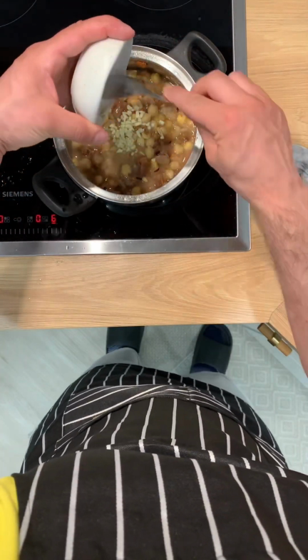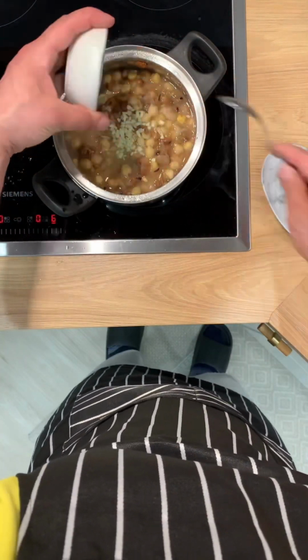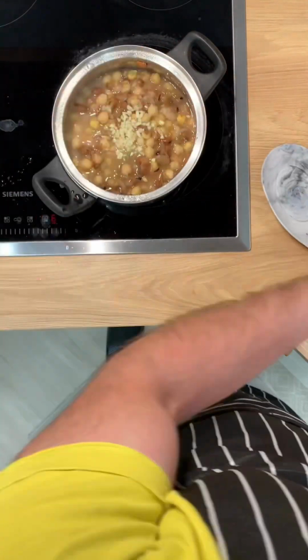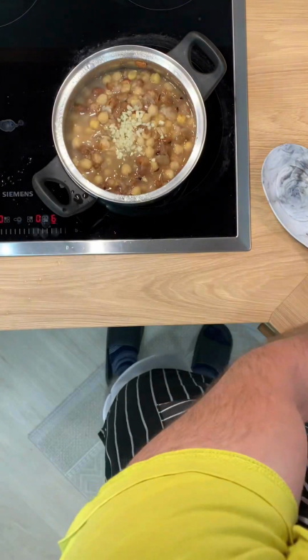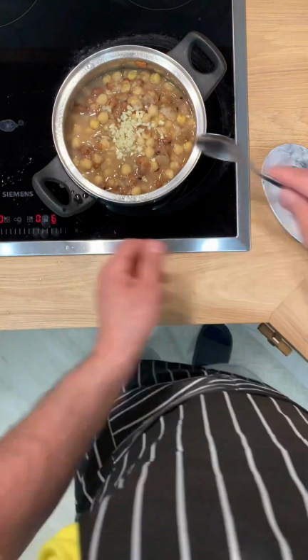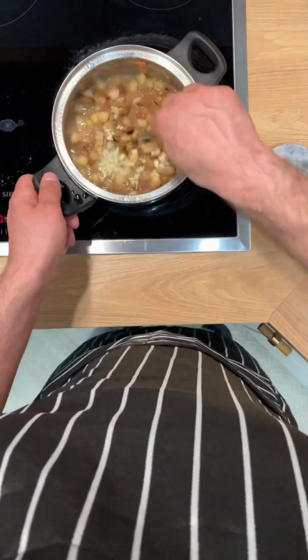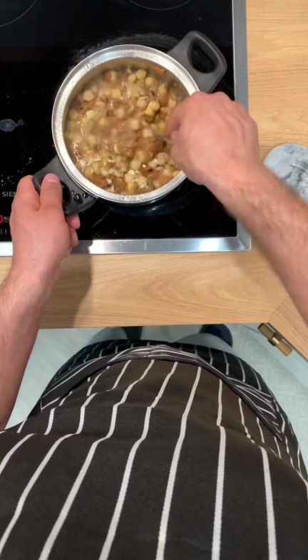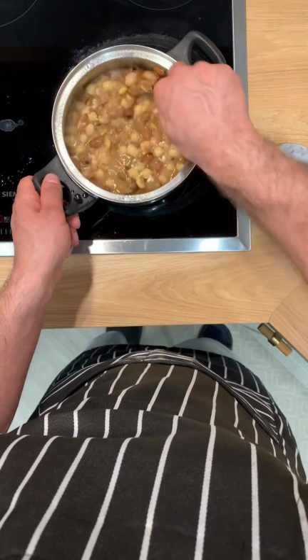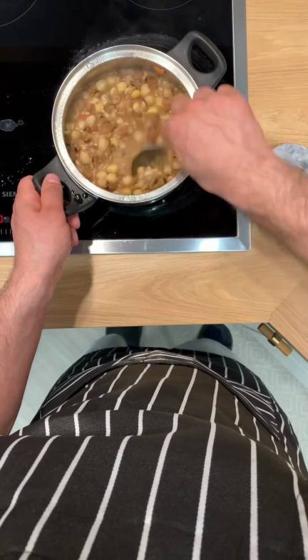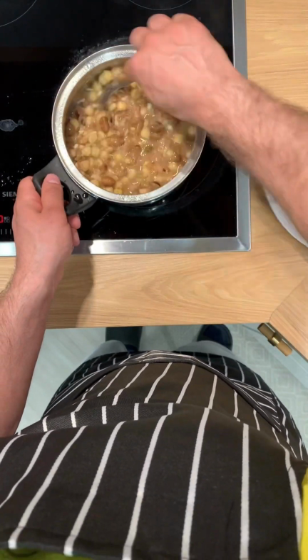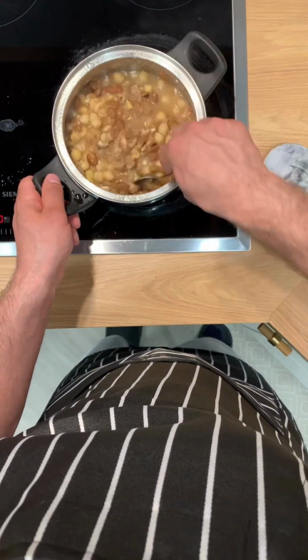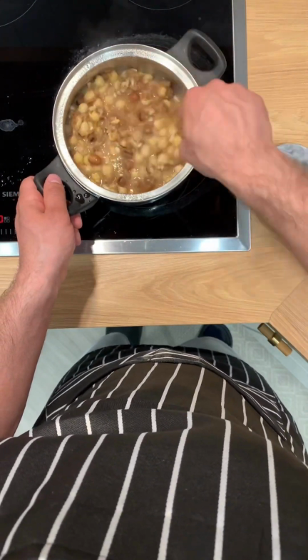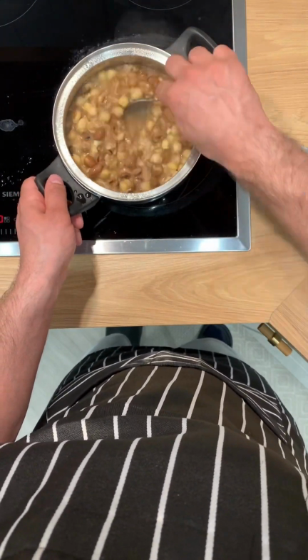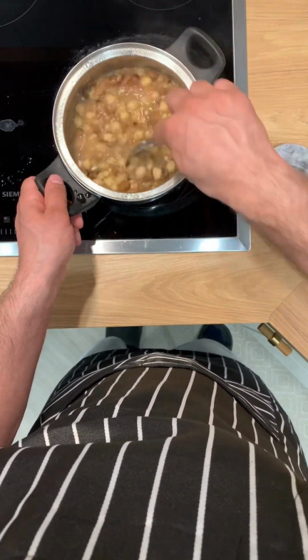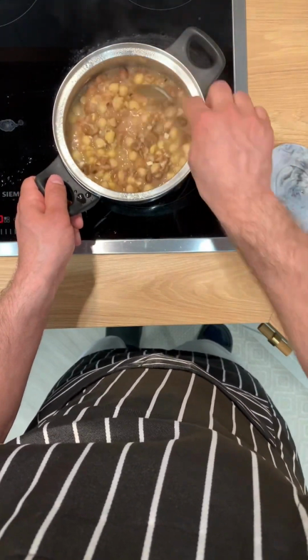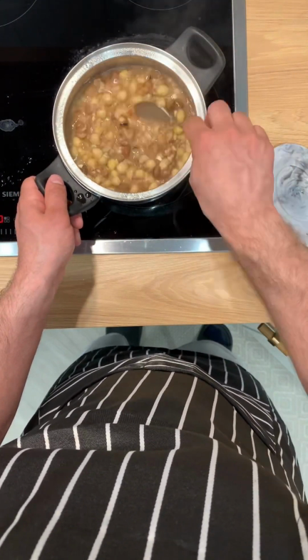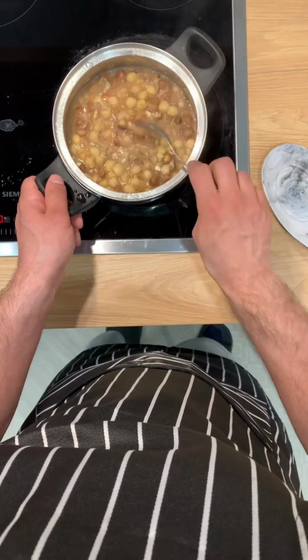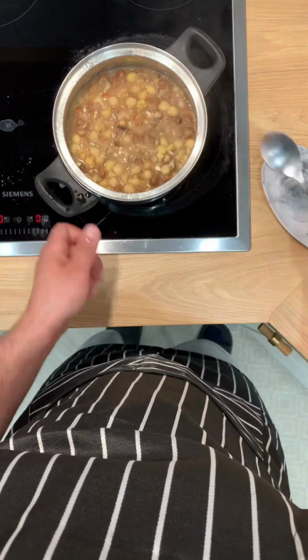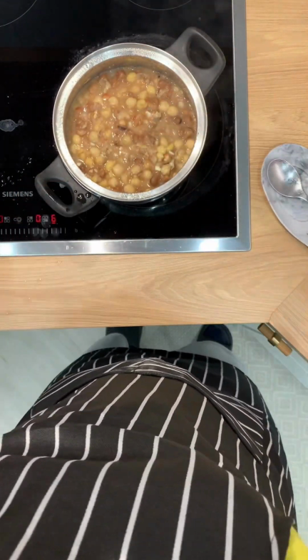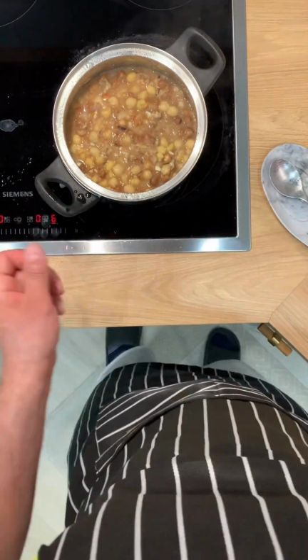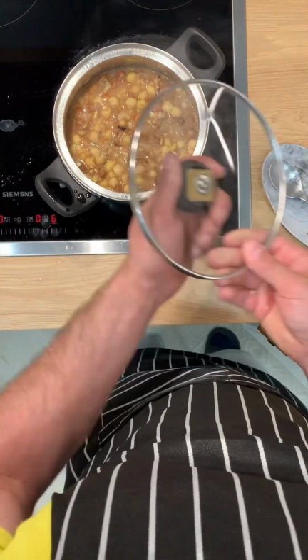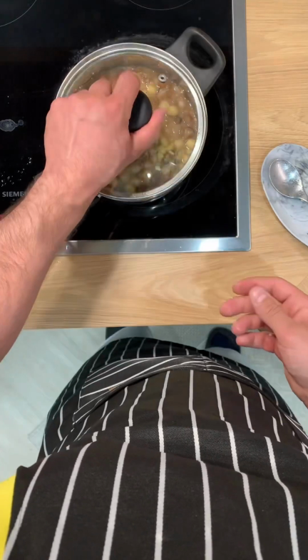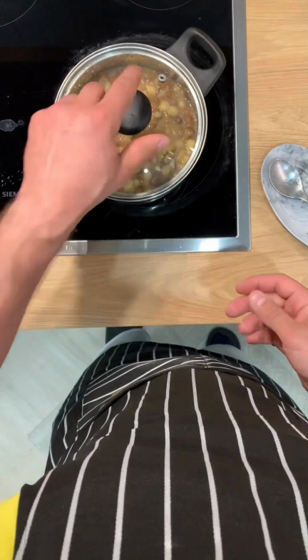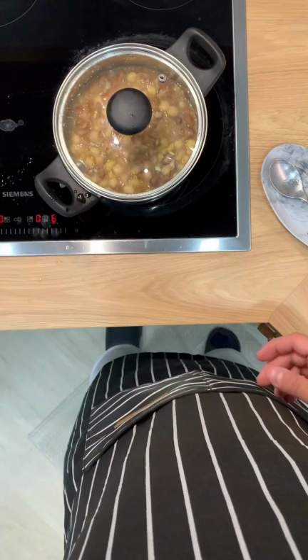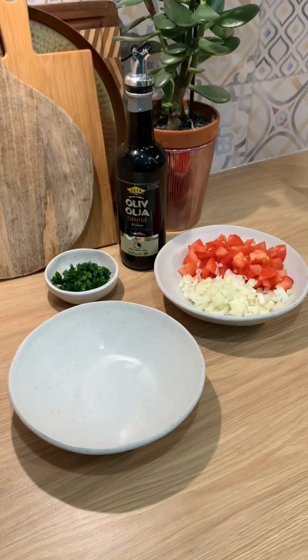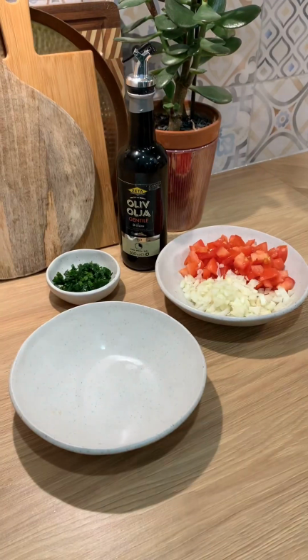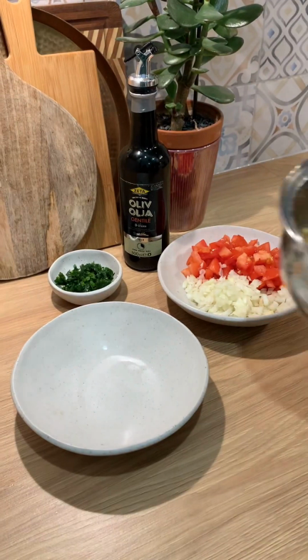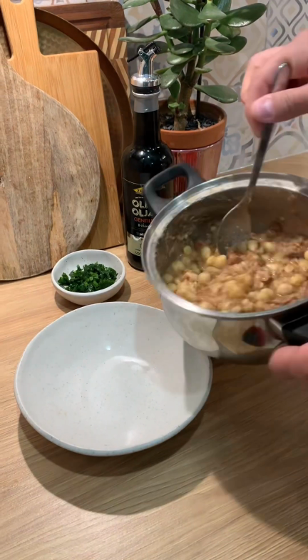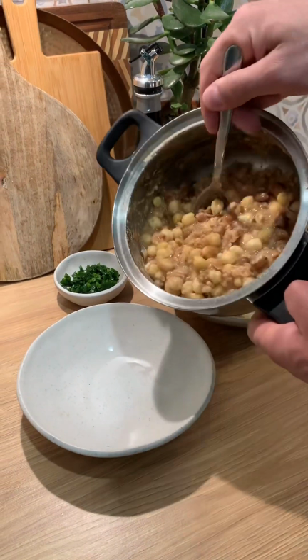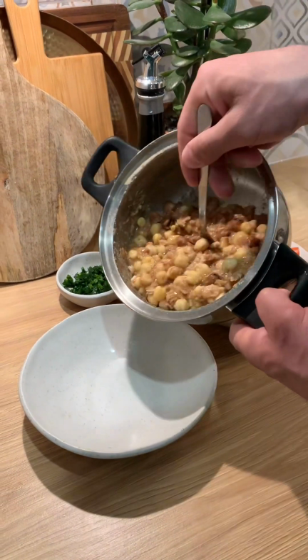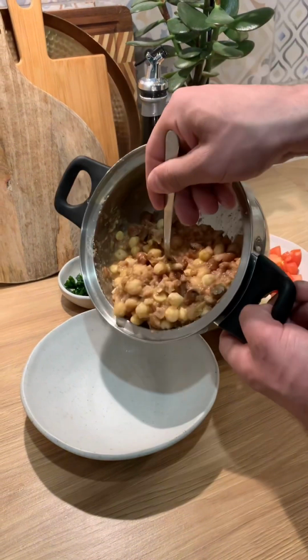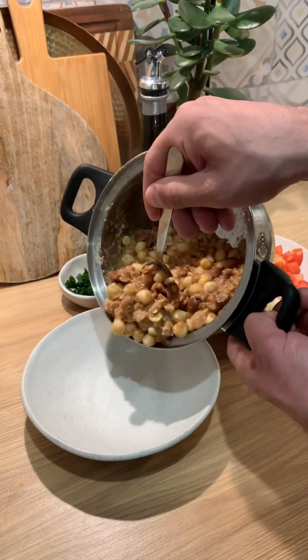Let's do some oil in the pan. I'll go ahead and heat this now. Let's put the oil in a little bit. Let's go.